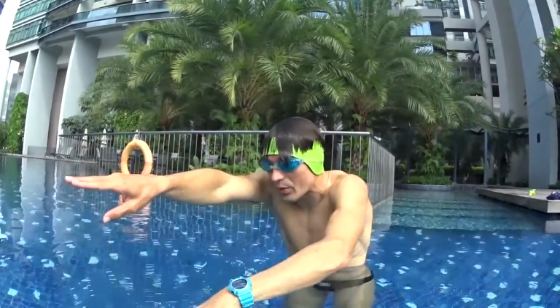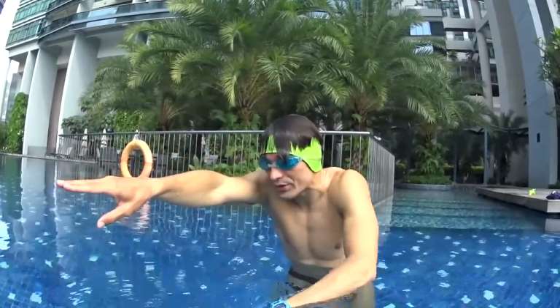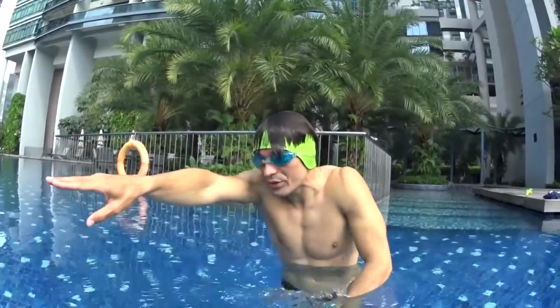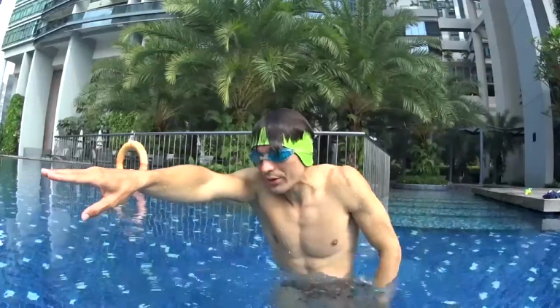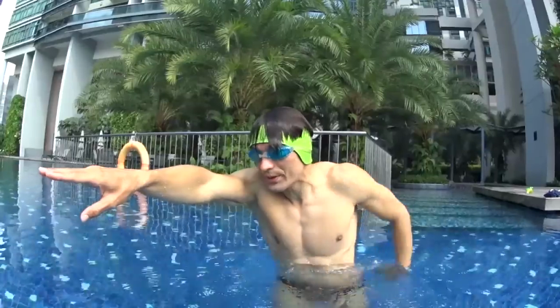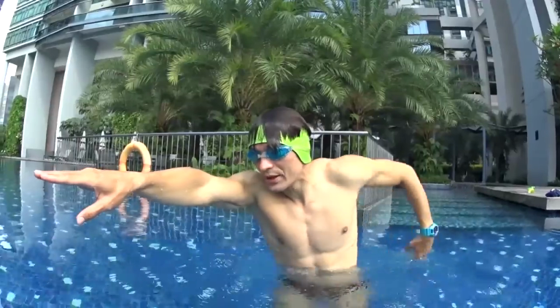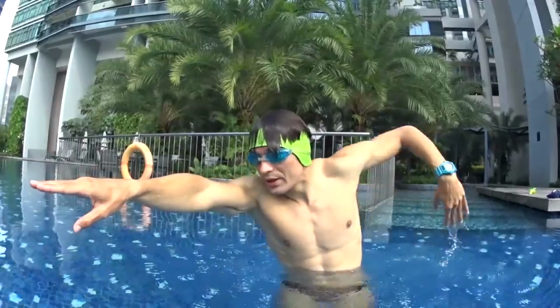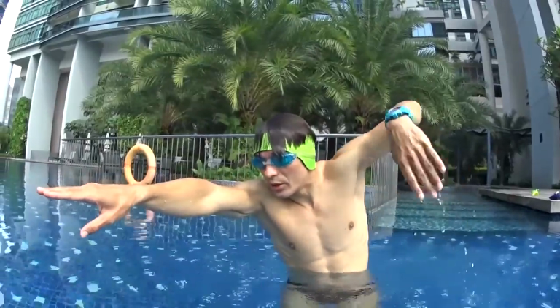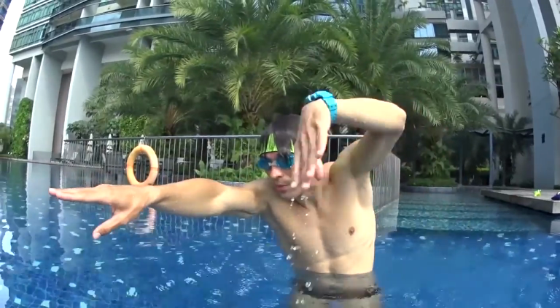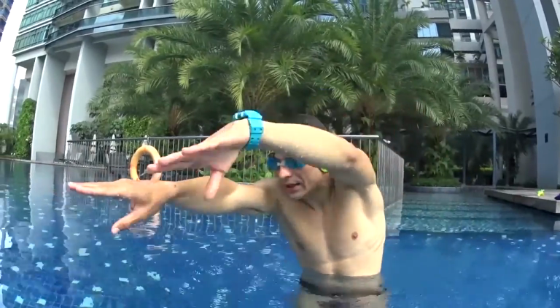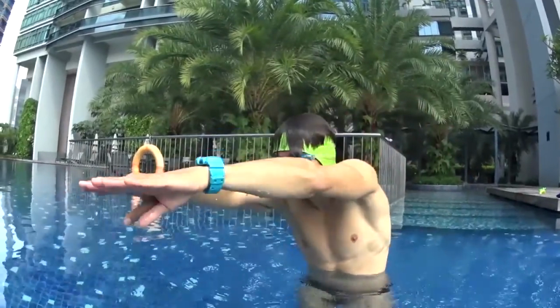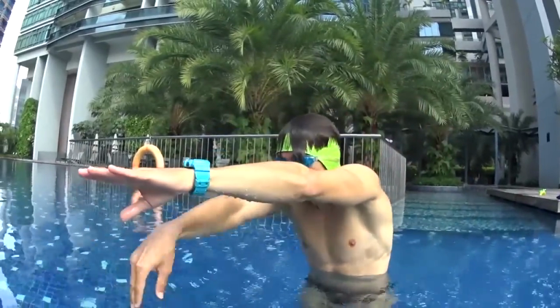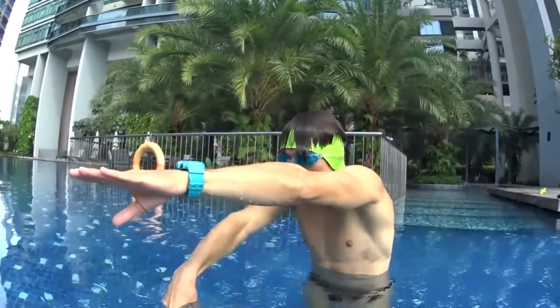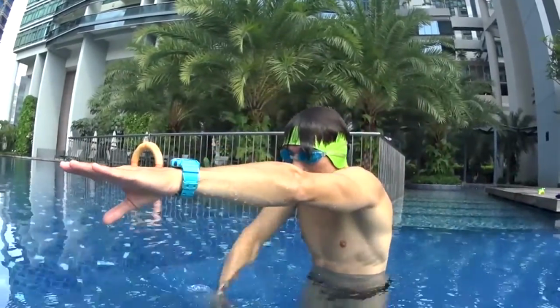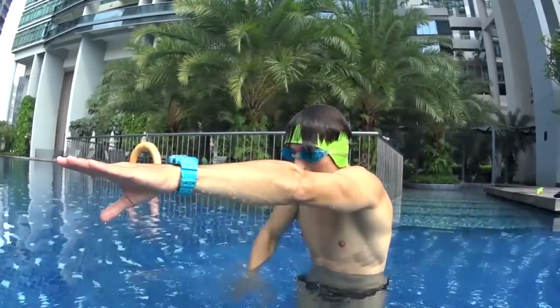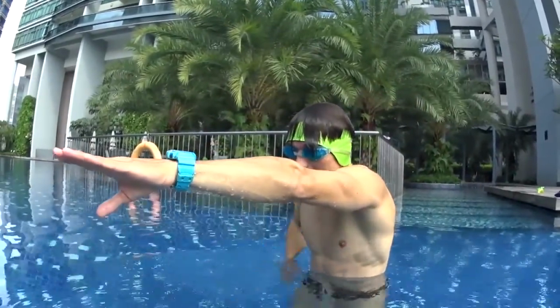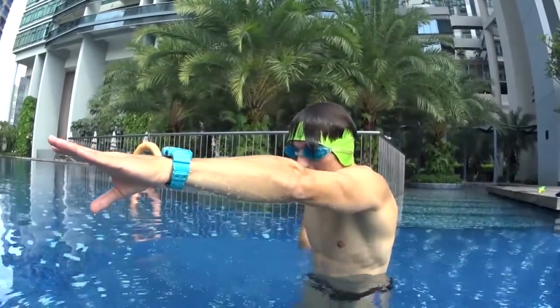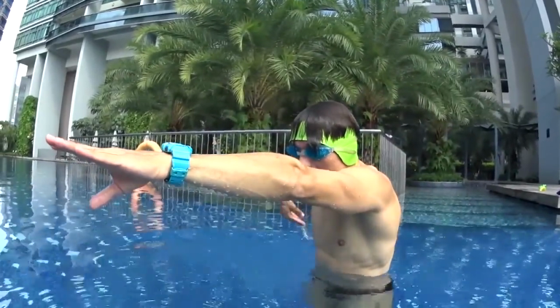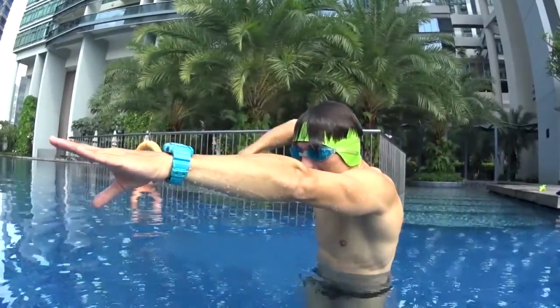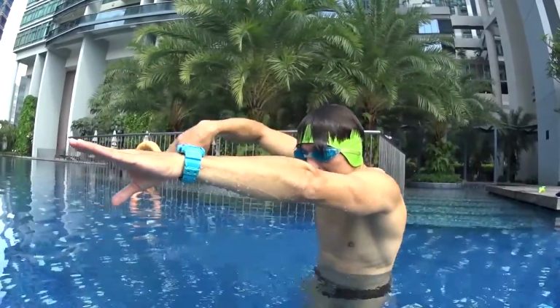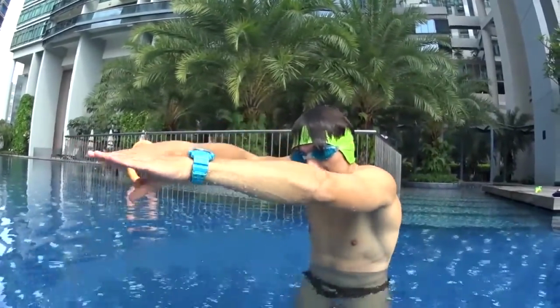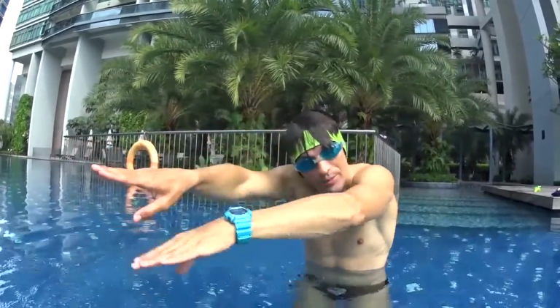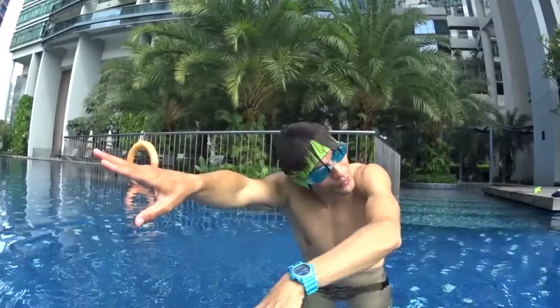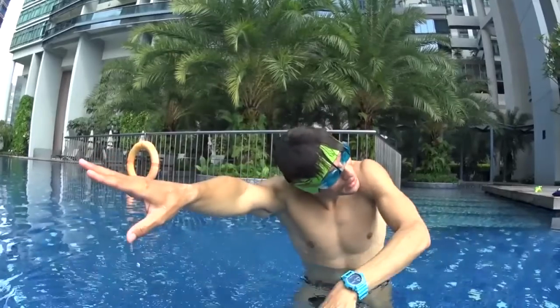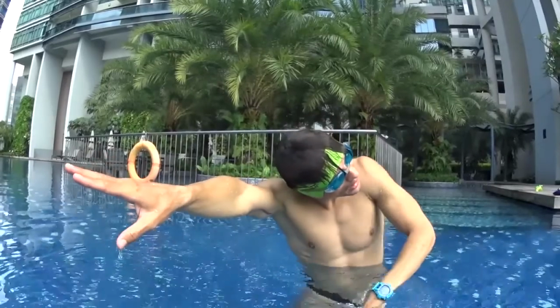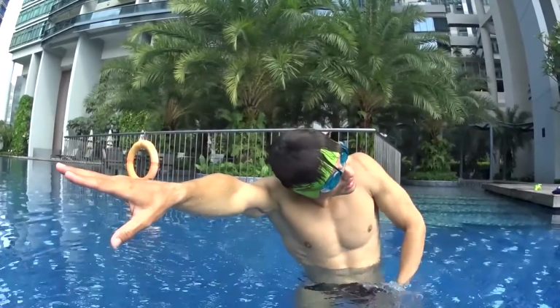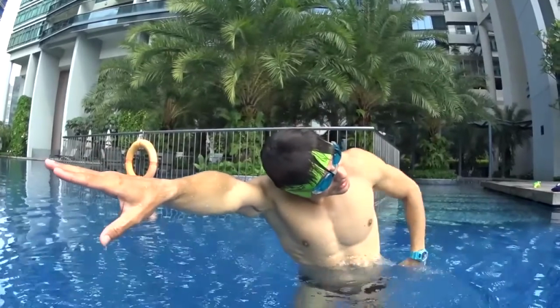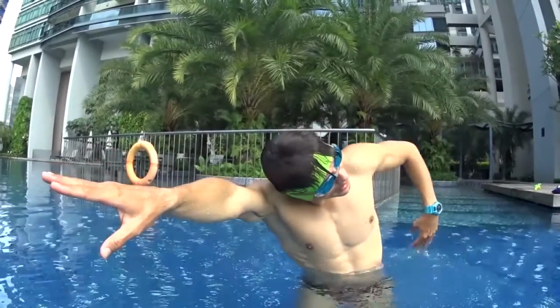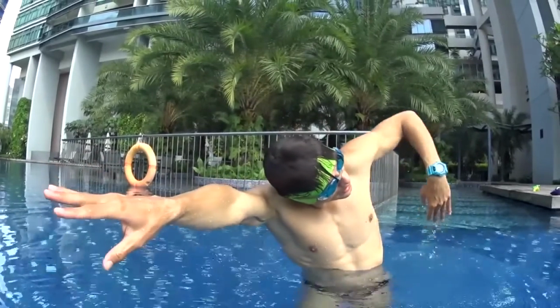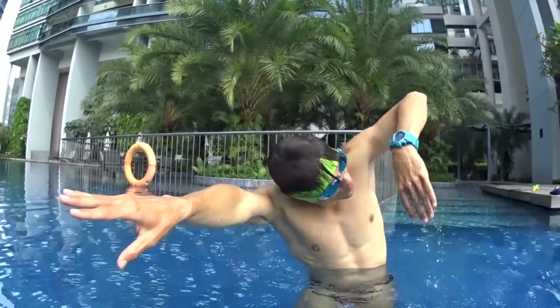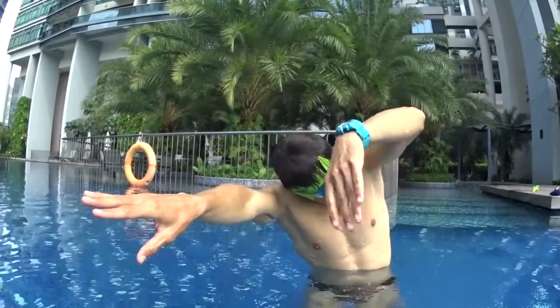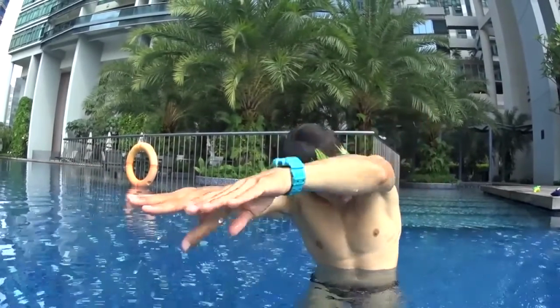One stroke, go back and touch. Two strokes, go back and touch. Turn out number three. Breathe, go back and touch your skin.